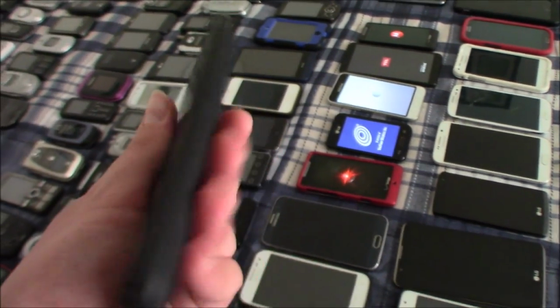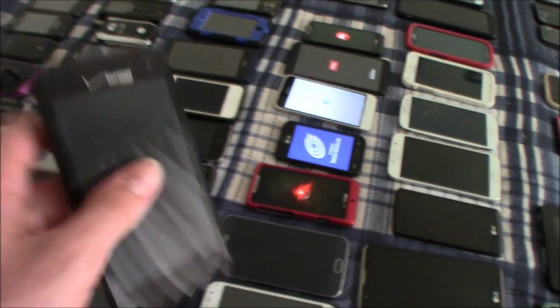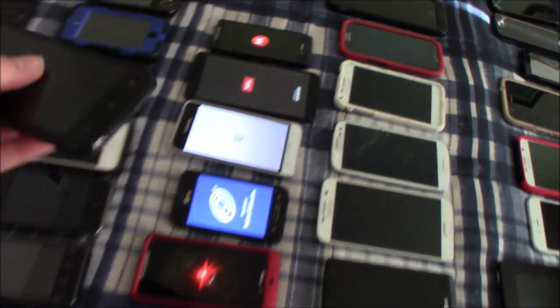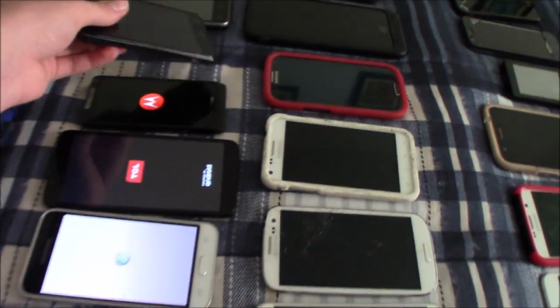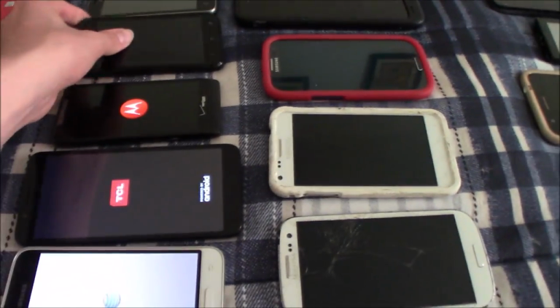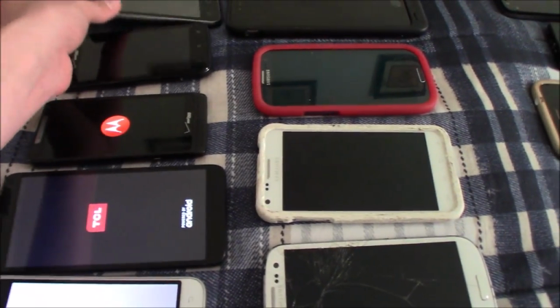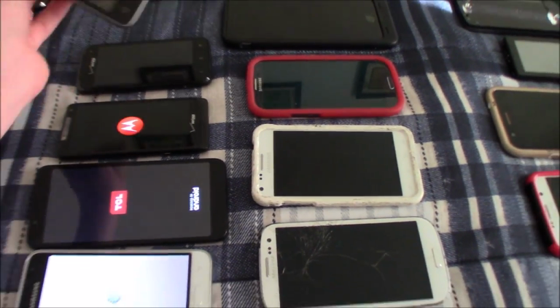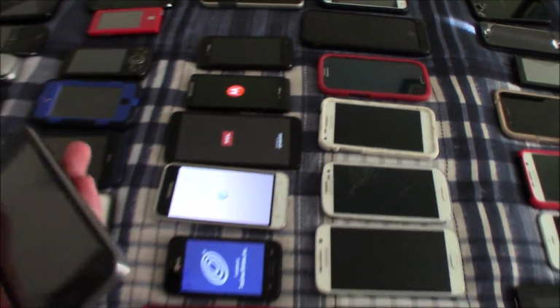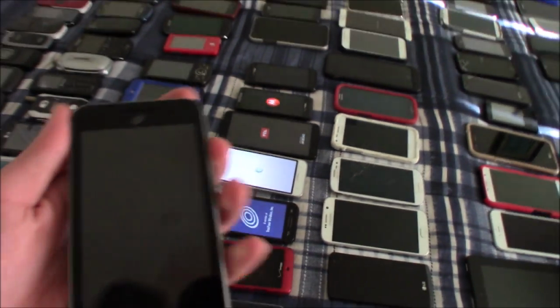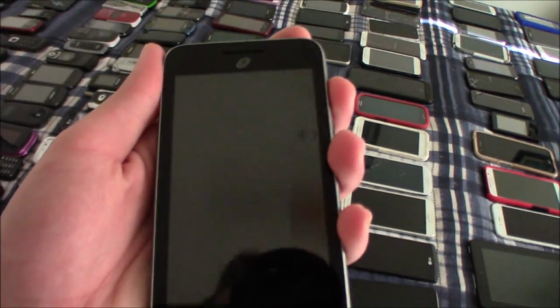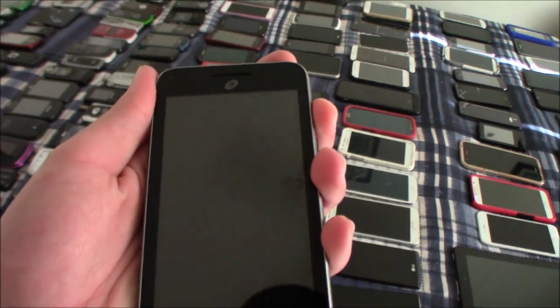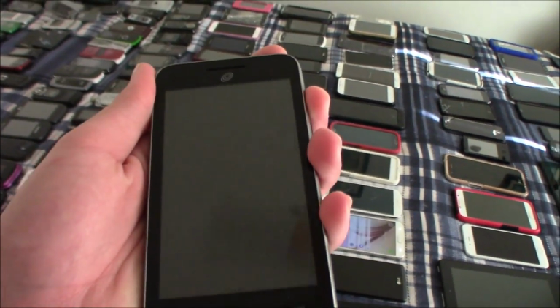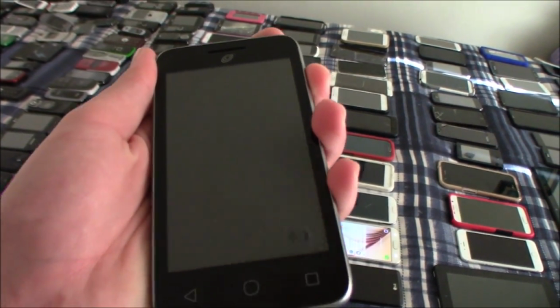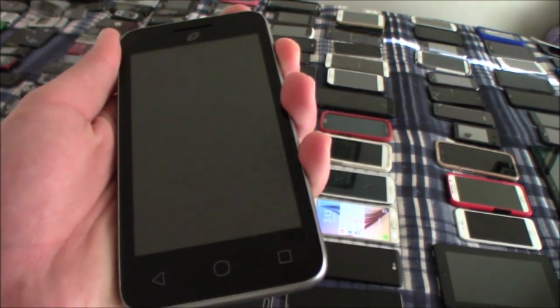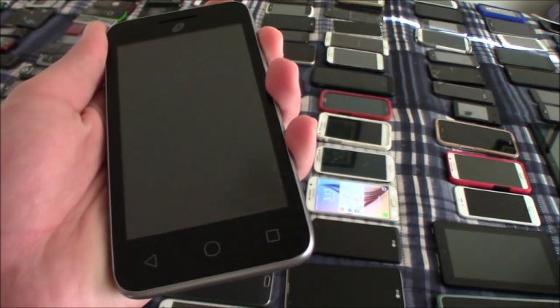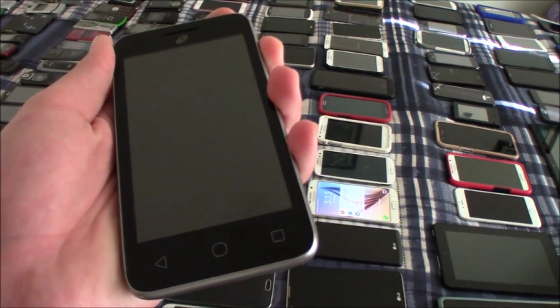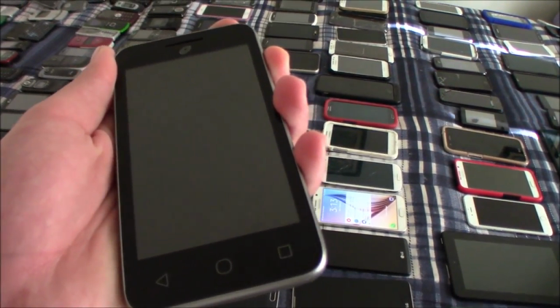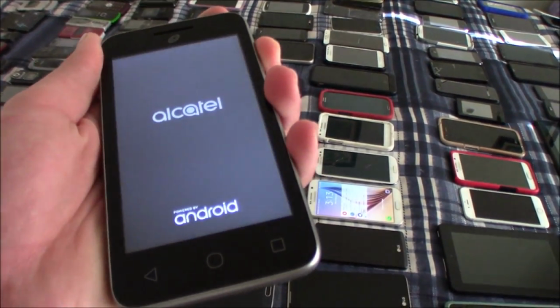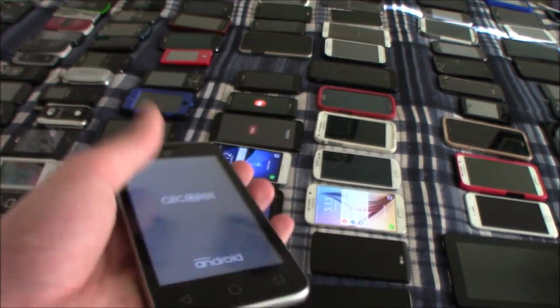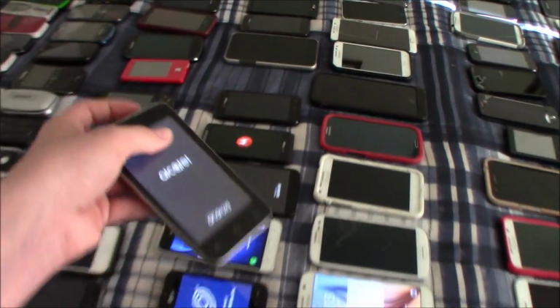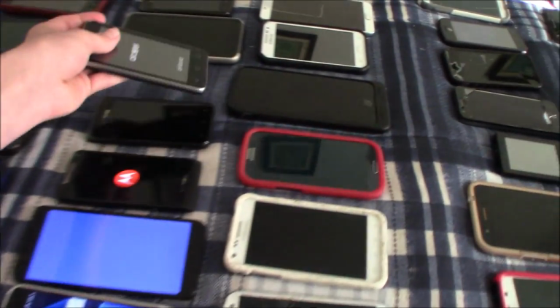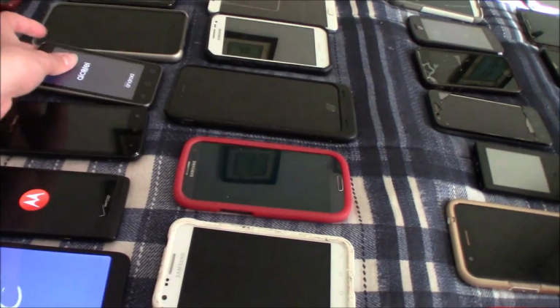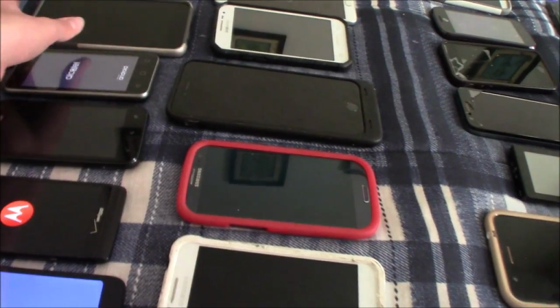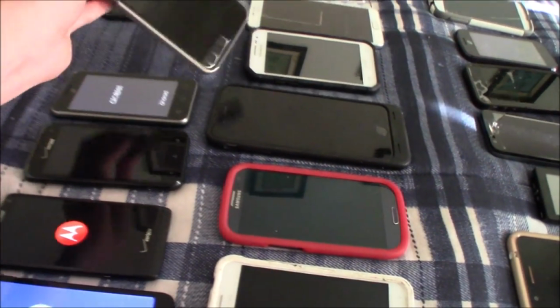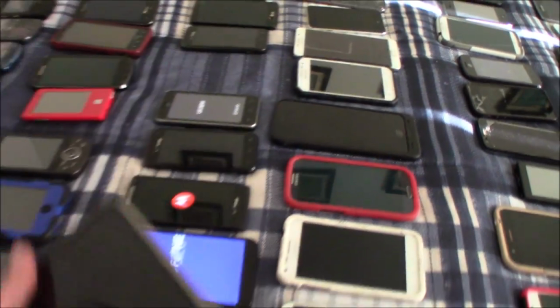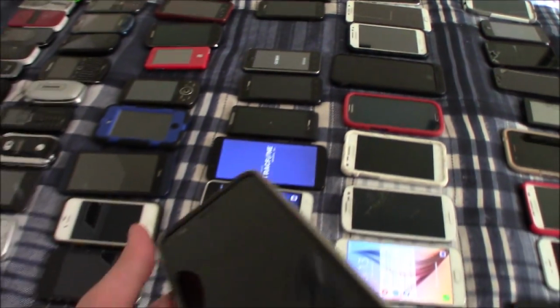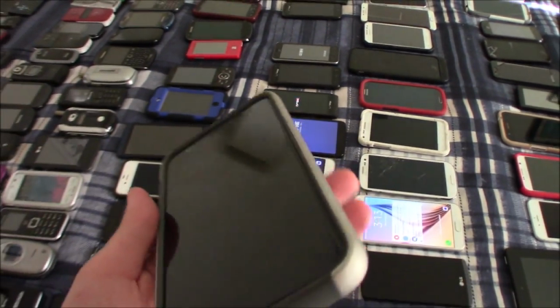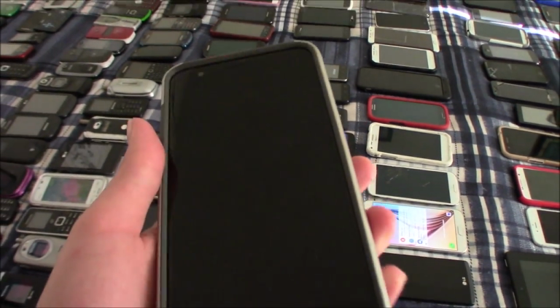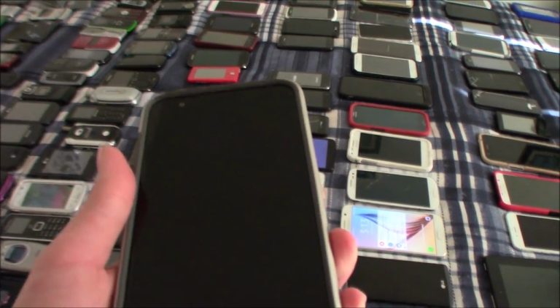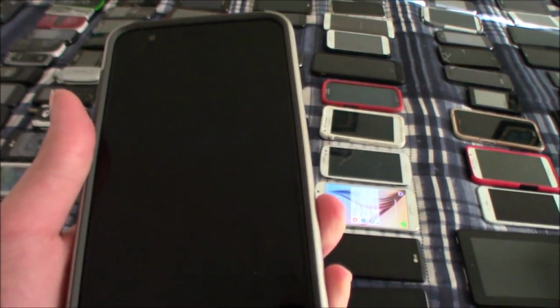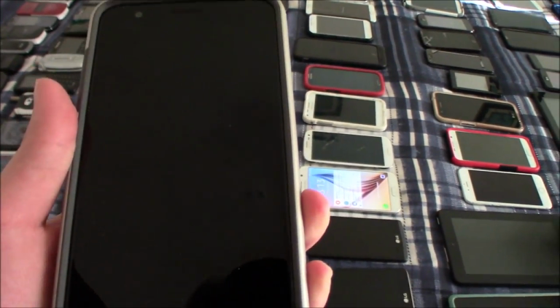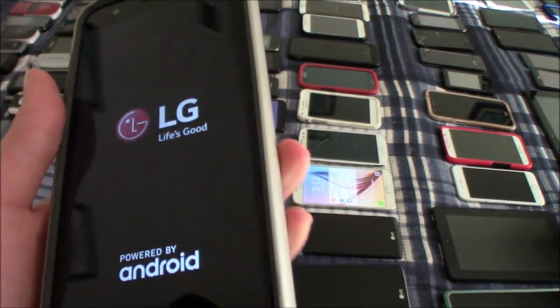The Samsung Galaxy S6 LTE doesn't have a battery in it, but it works. This is my Alcatel Pixie Unite — this works. This is my LG K30 — this one works.